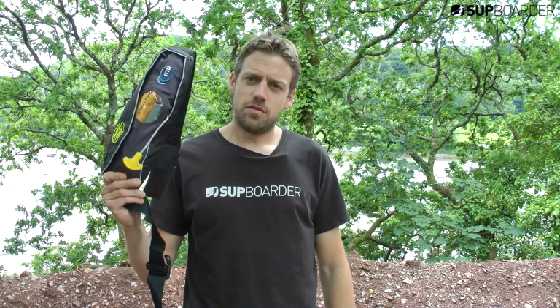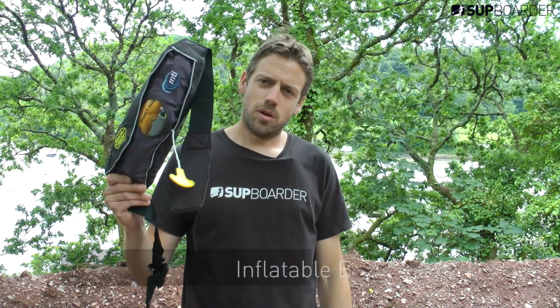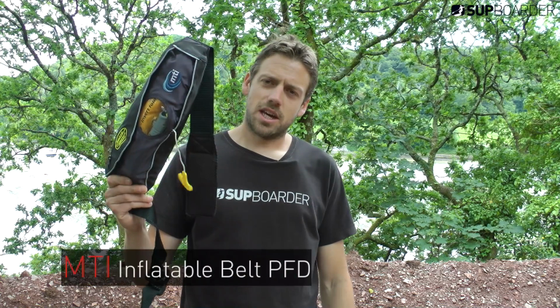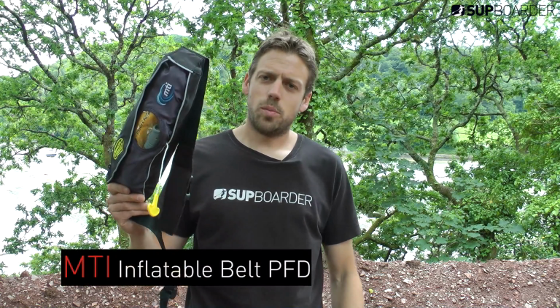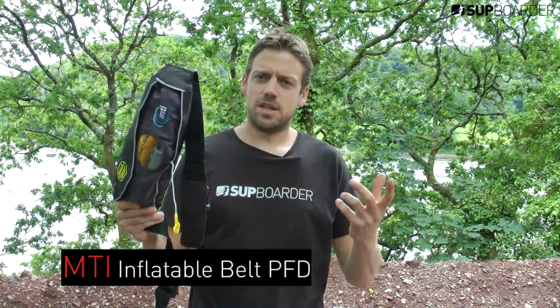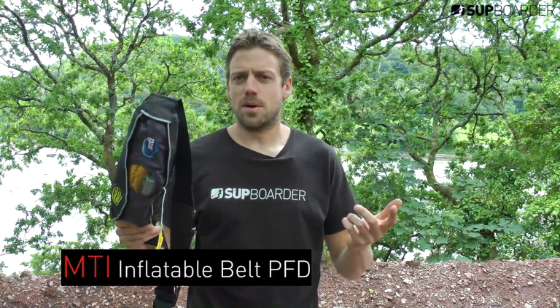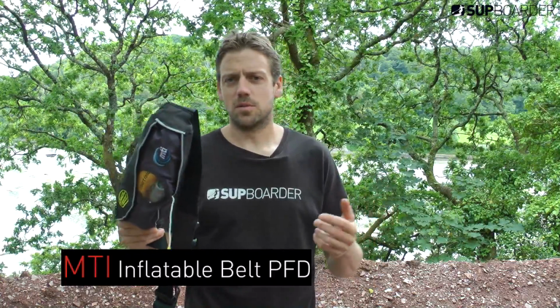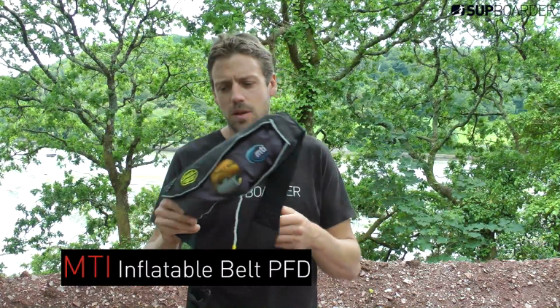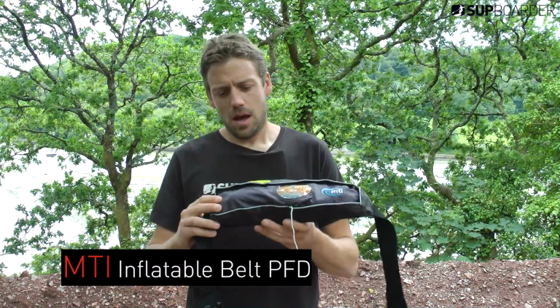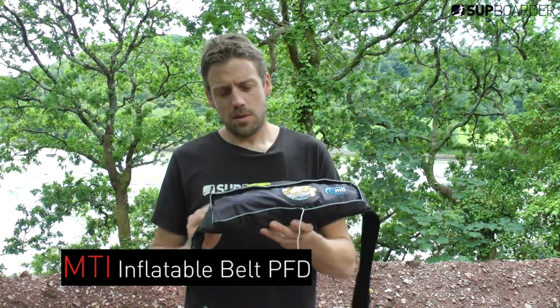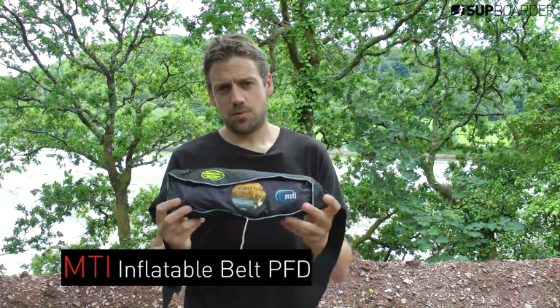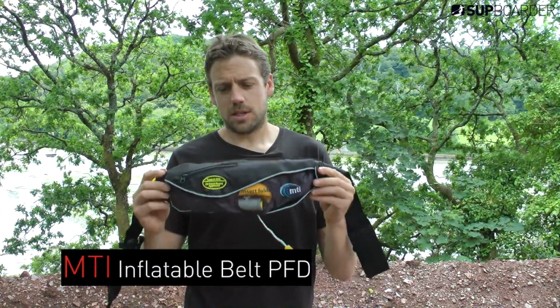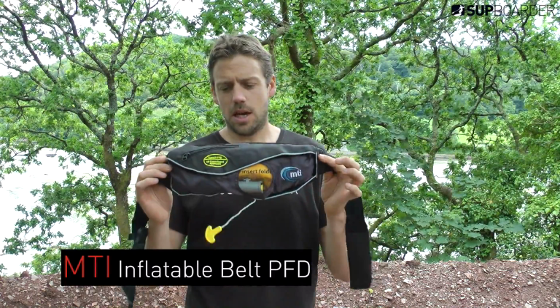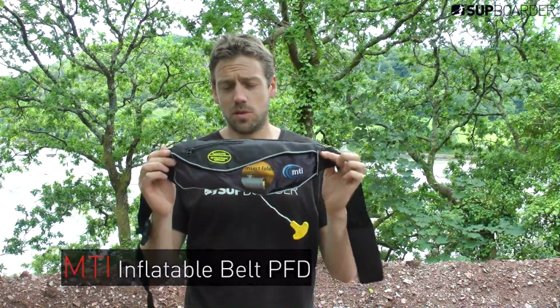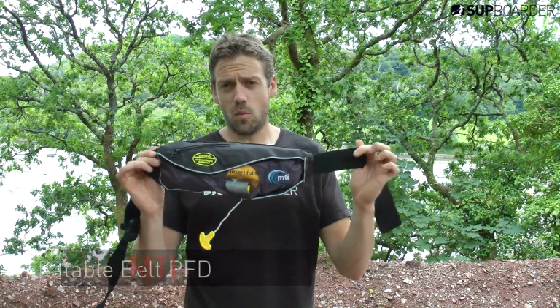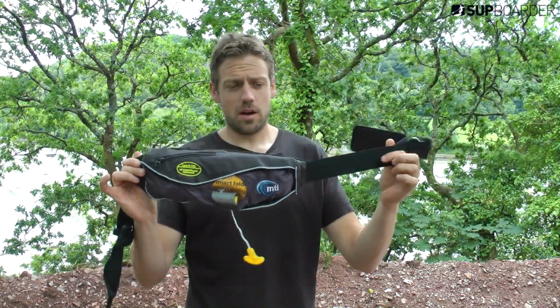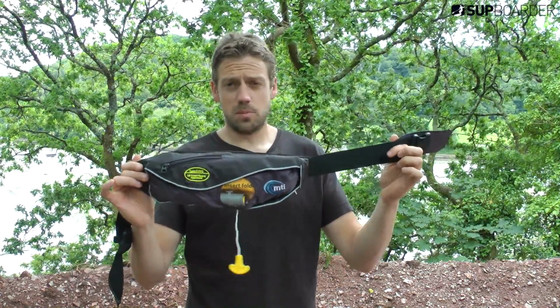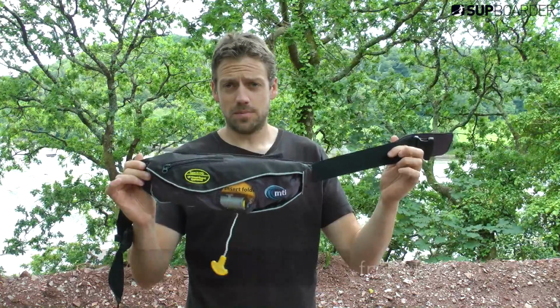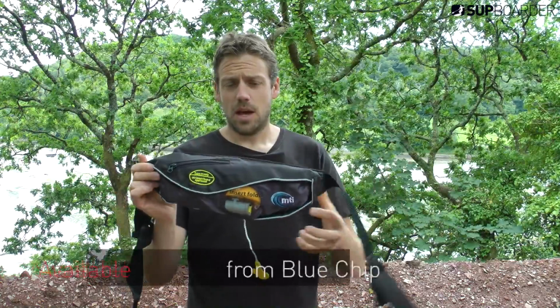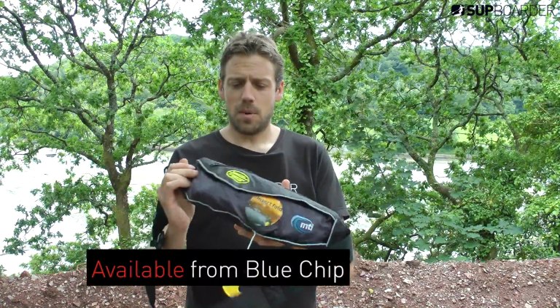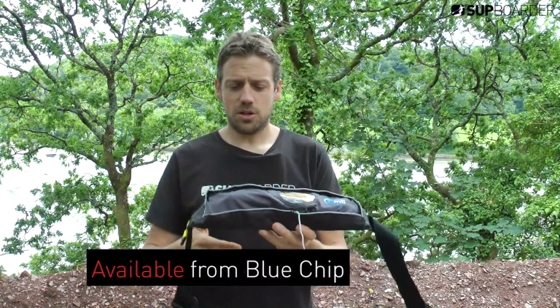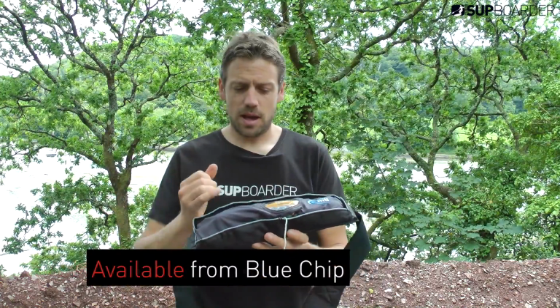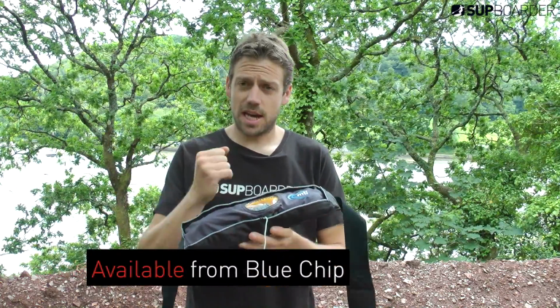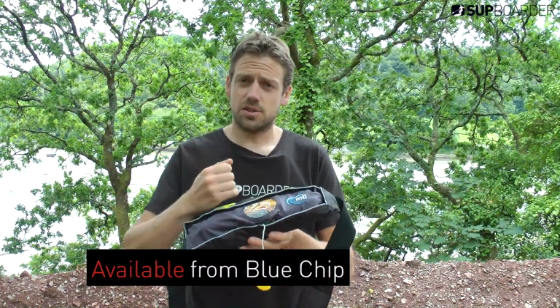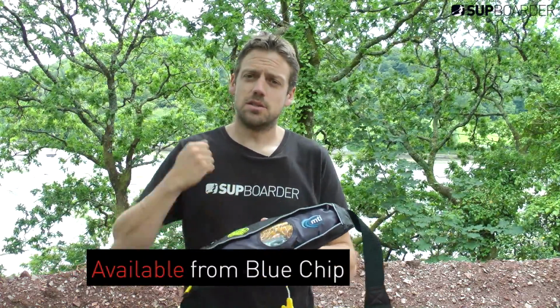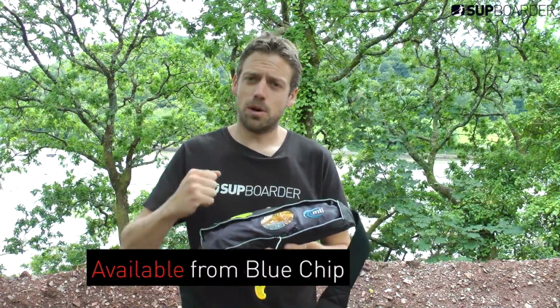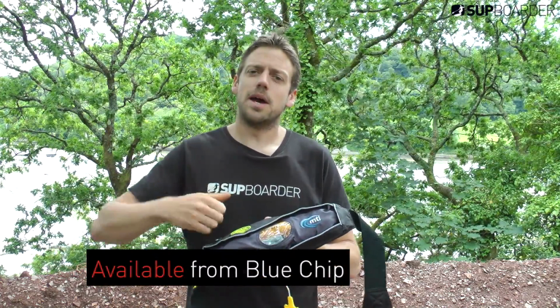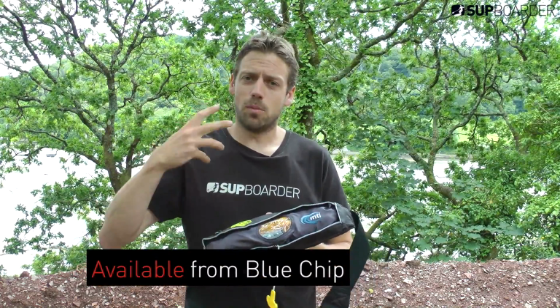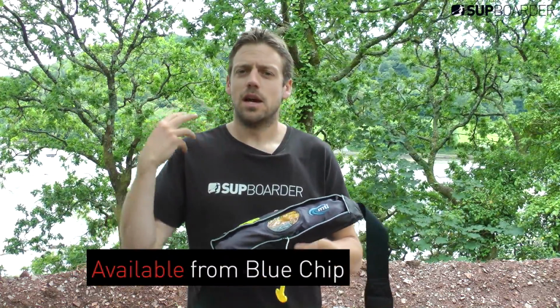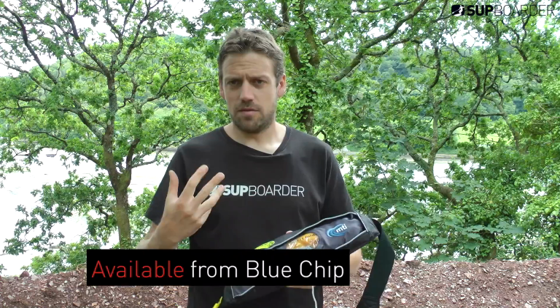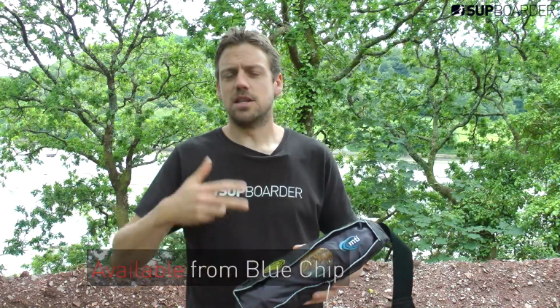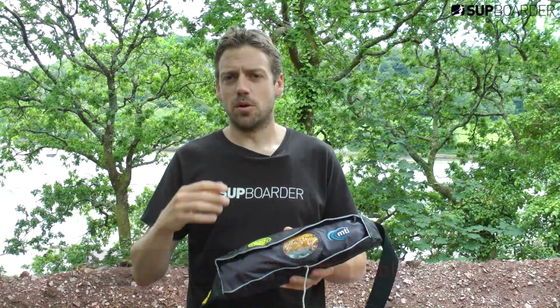An inflatable life jacket, or PFD as the Americans call them. This product is one that you can wear around as a belt. It's got a gas canister in it, so you can pull it, it pops and inflates, and then you can put it on.